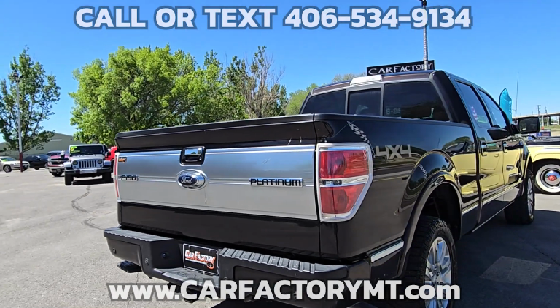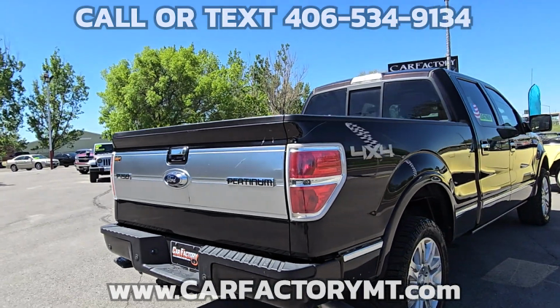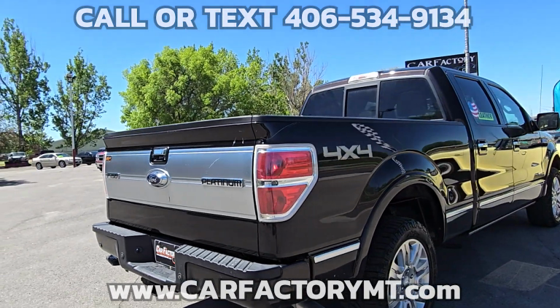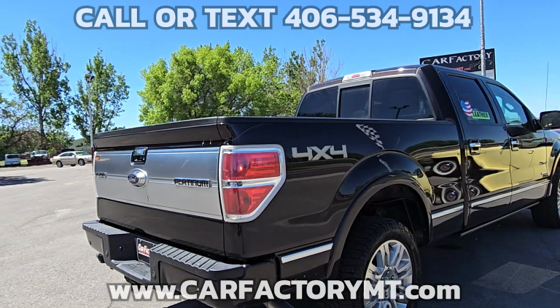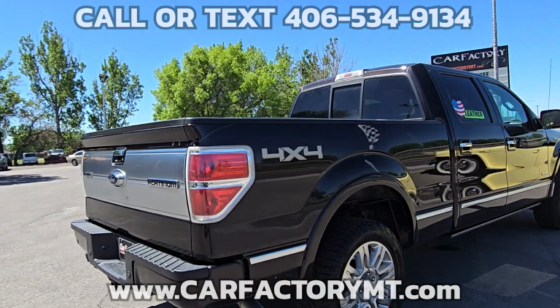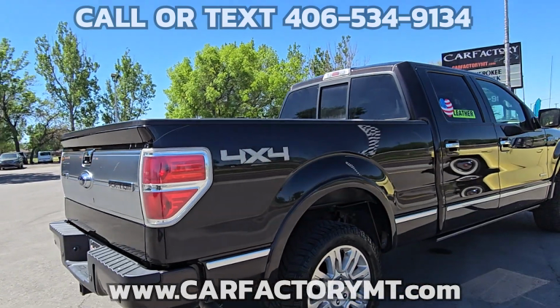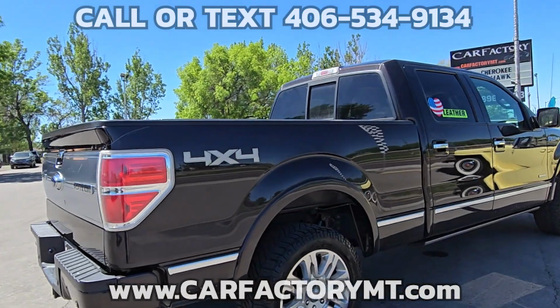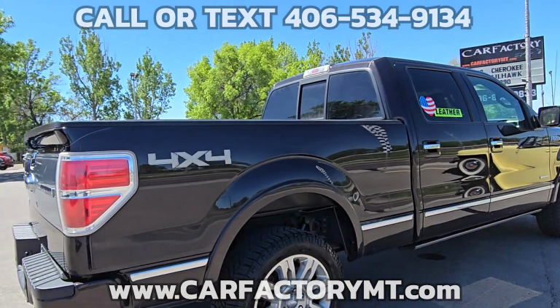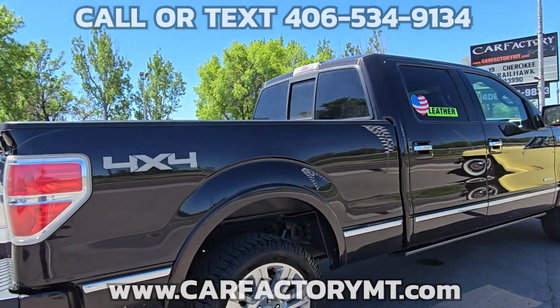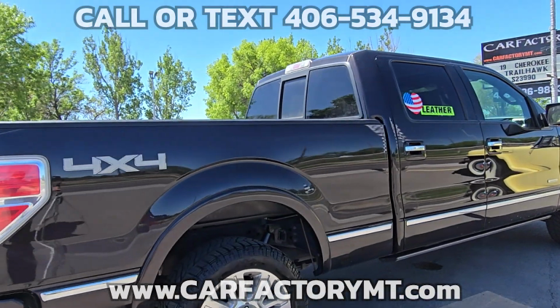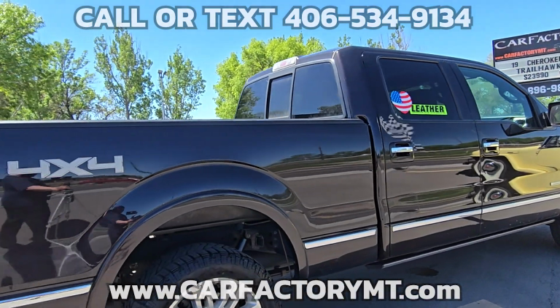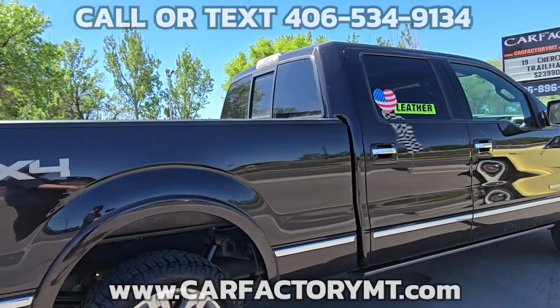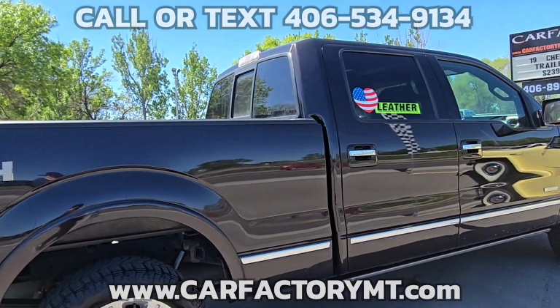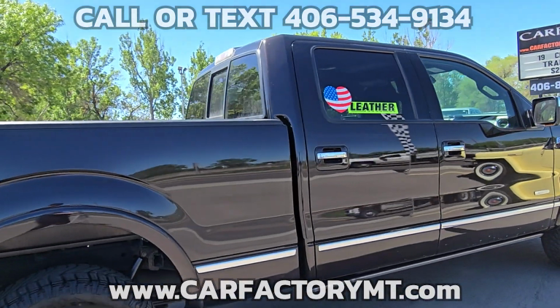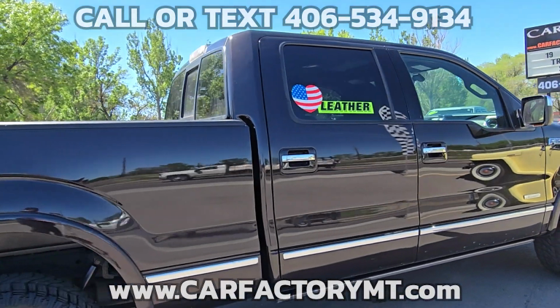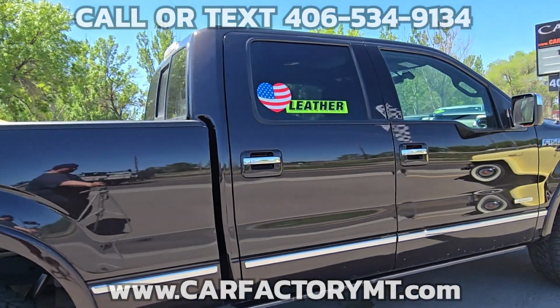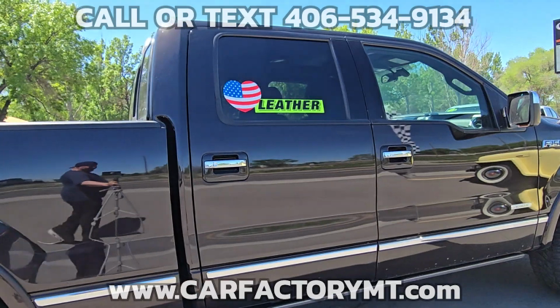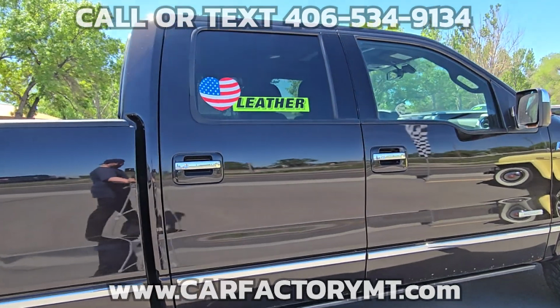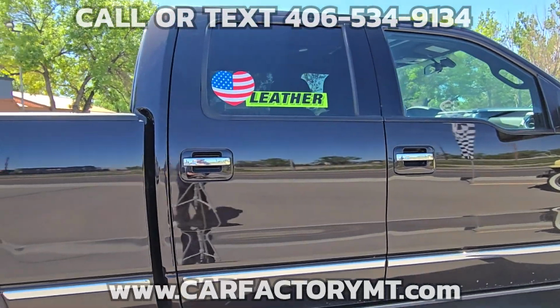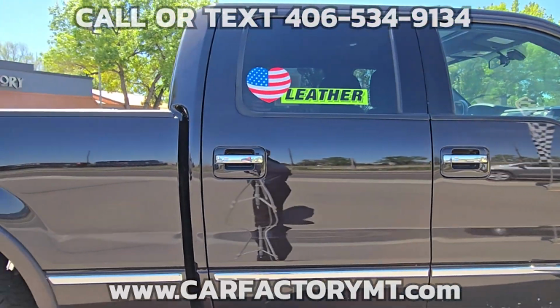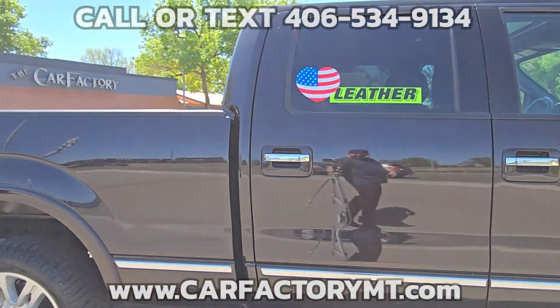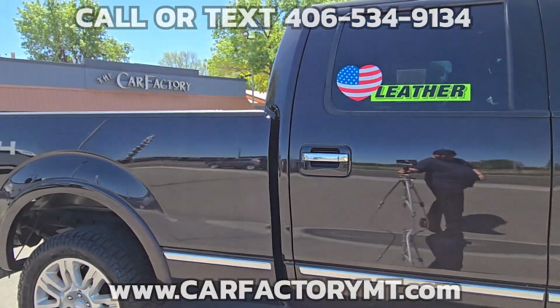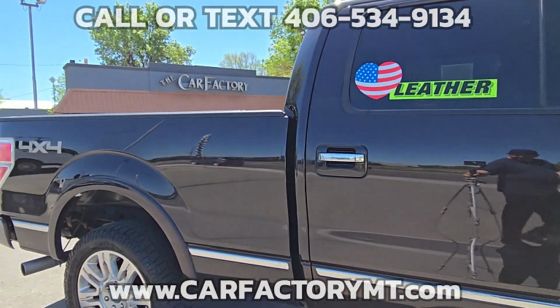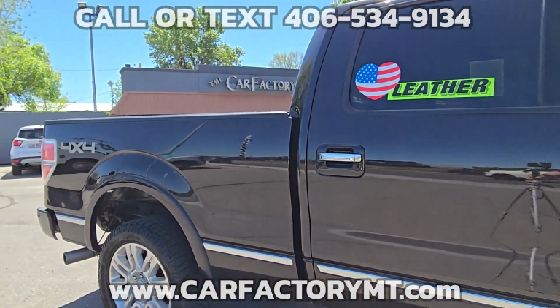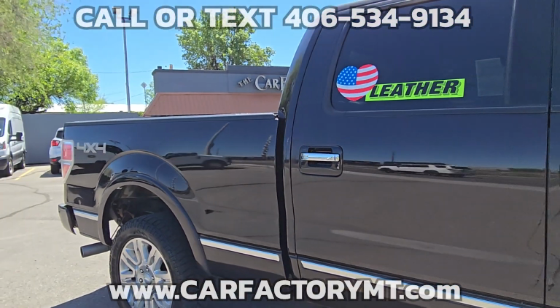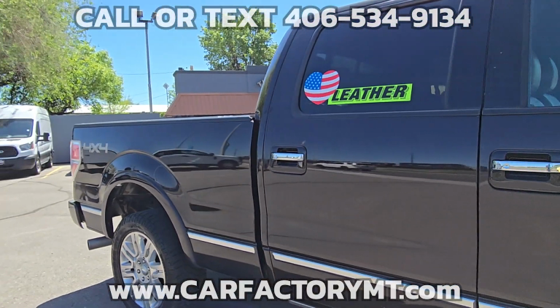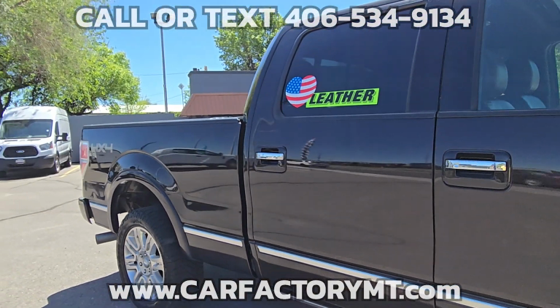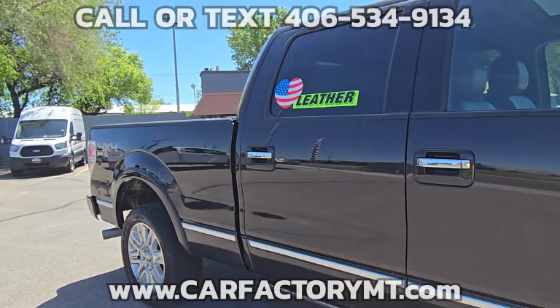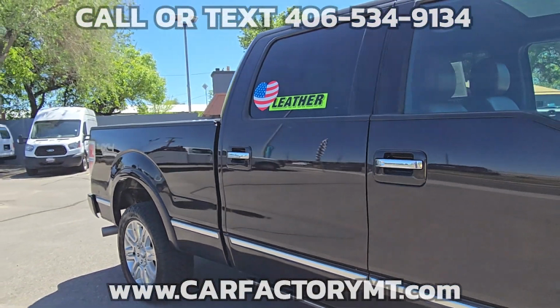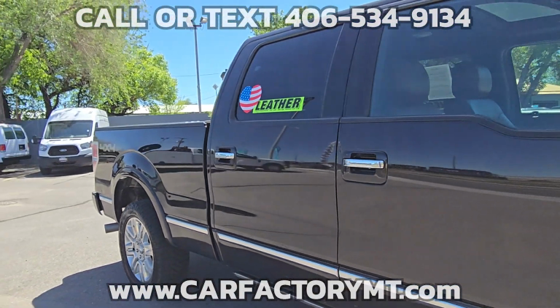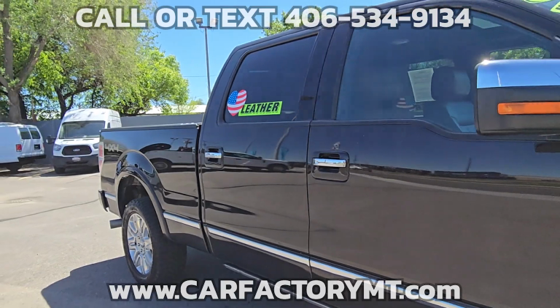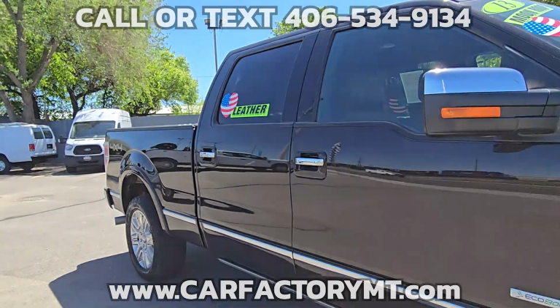It has 147,000 miles. Features include the Platinum Package, Moon Roof, and Leather Interior. The front seats are power adjustable as well as heated and cooled.